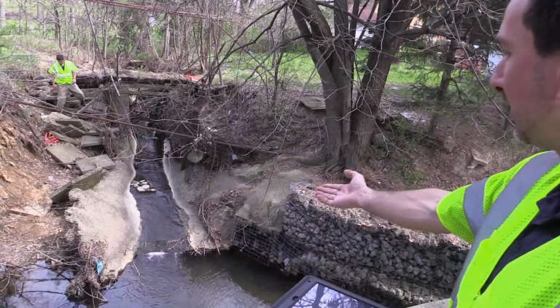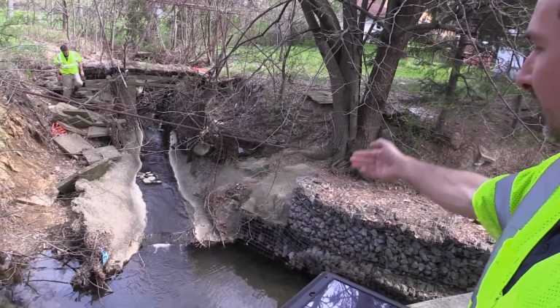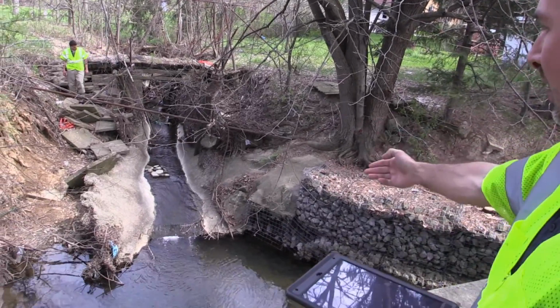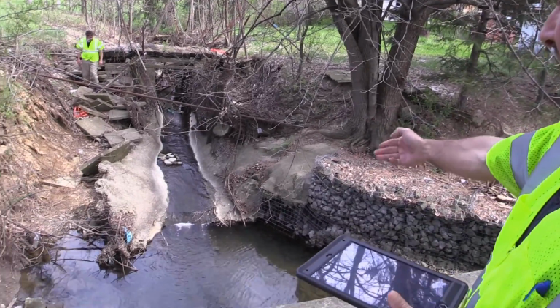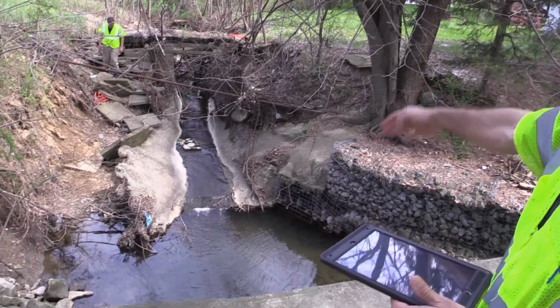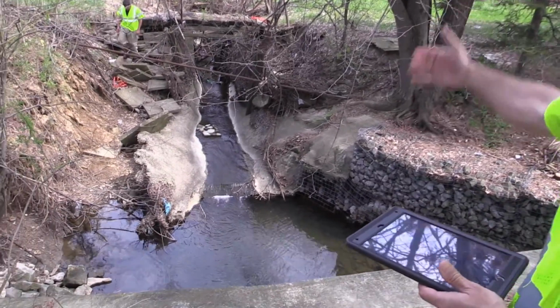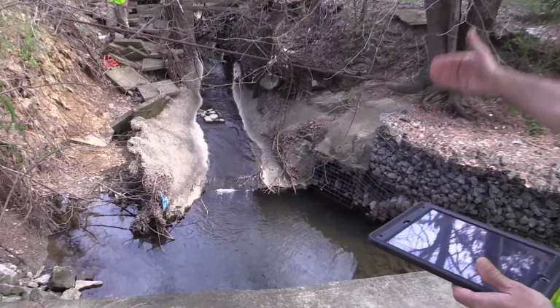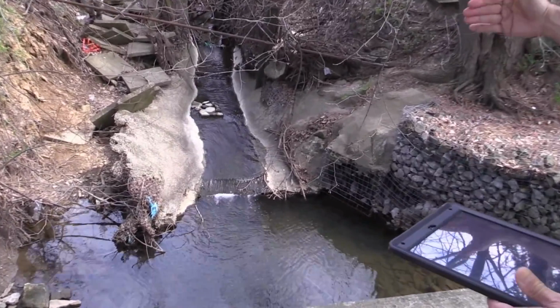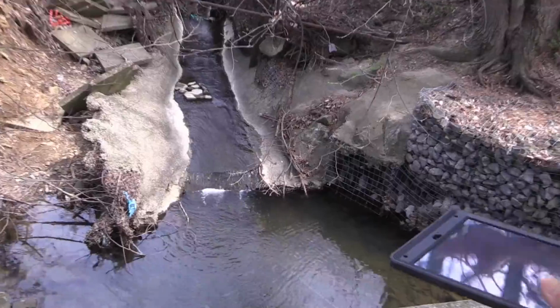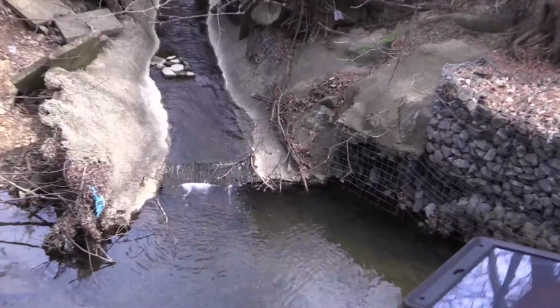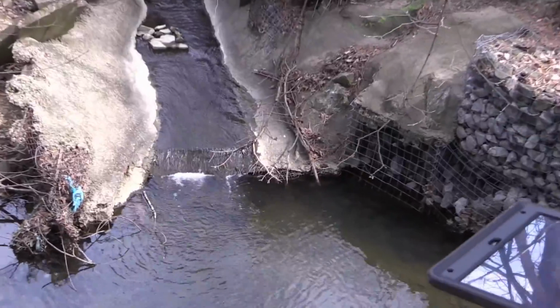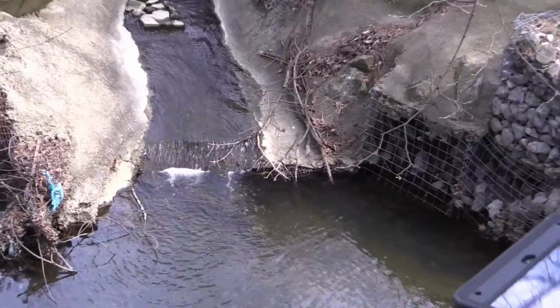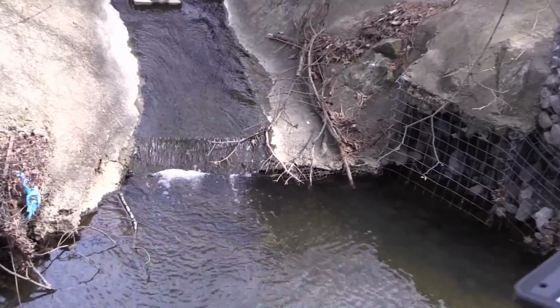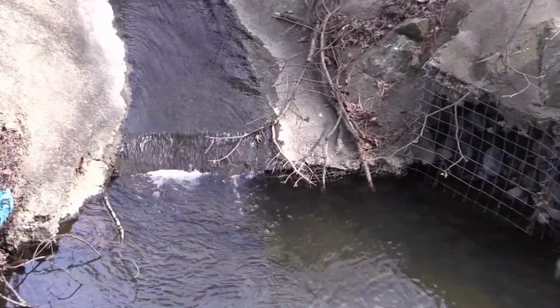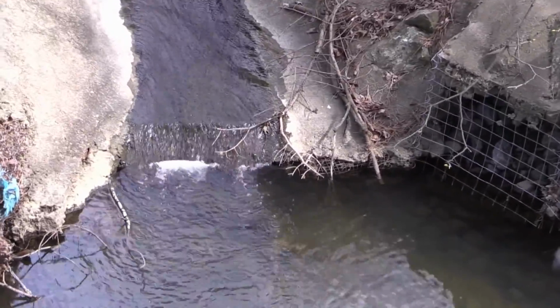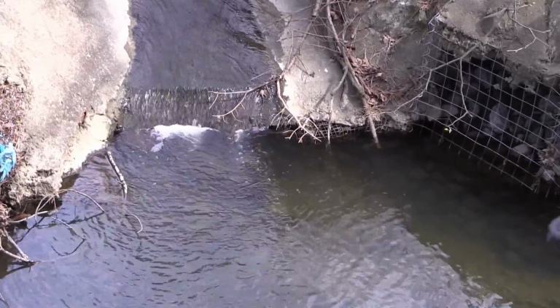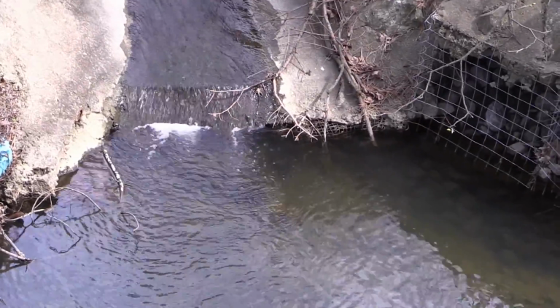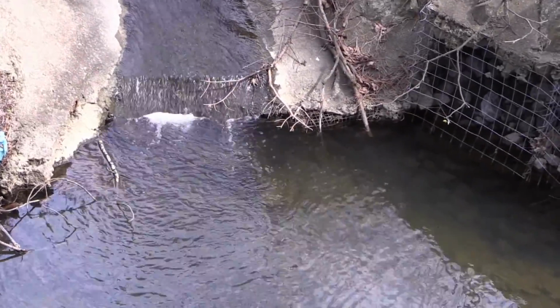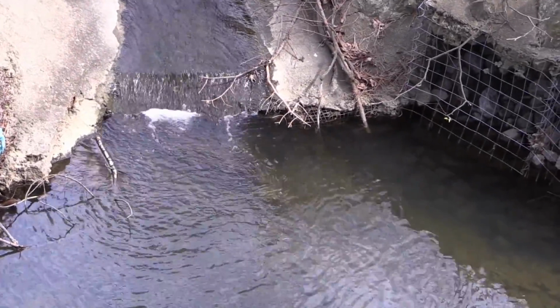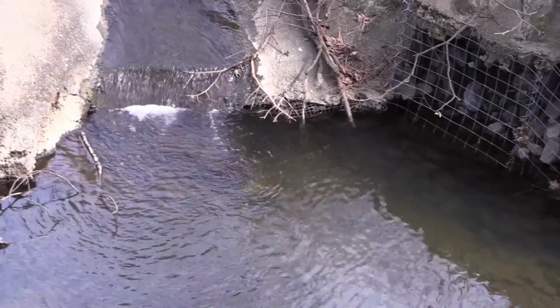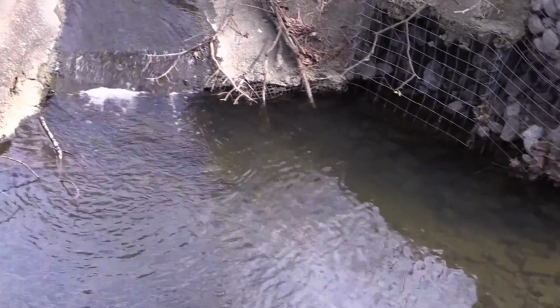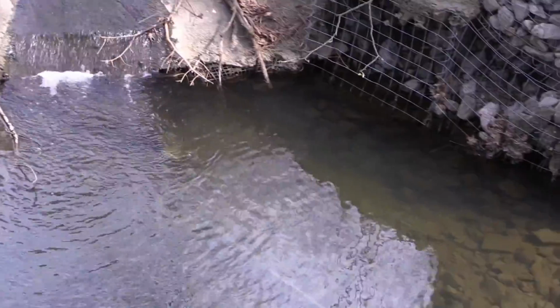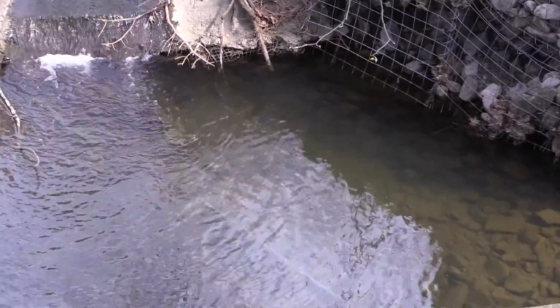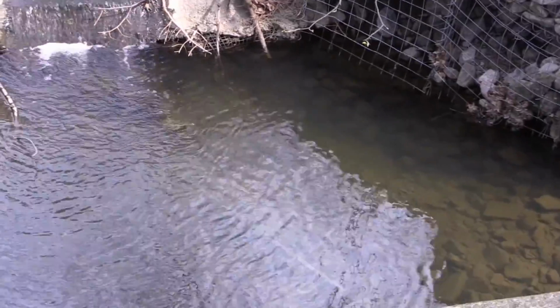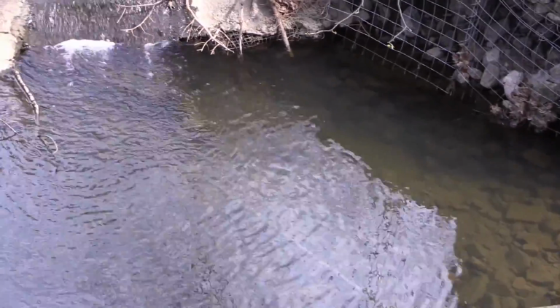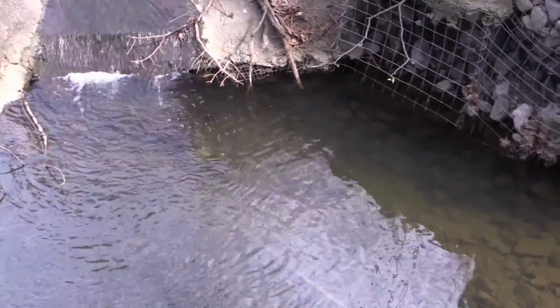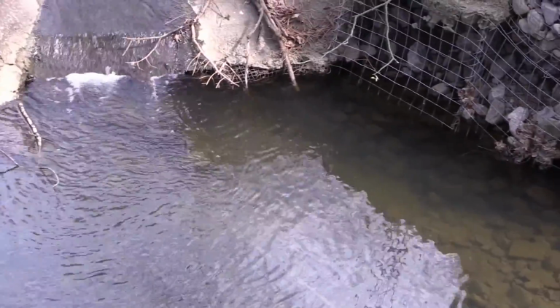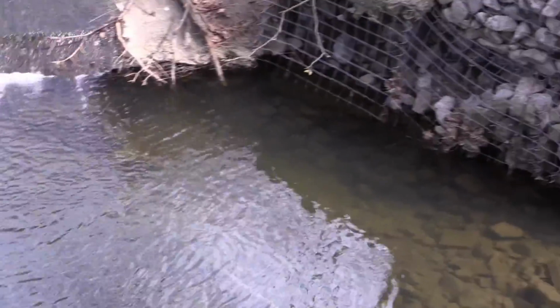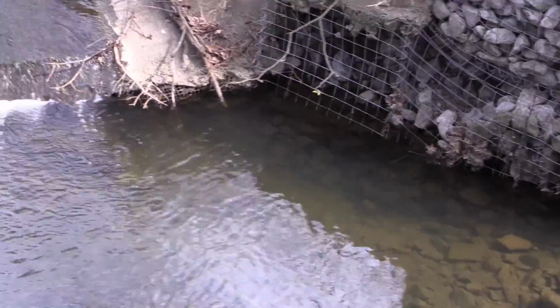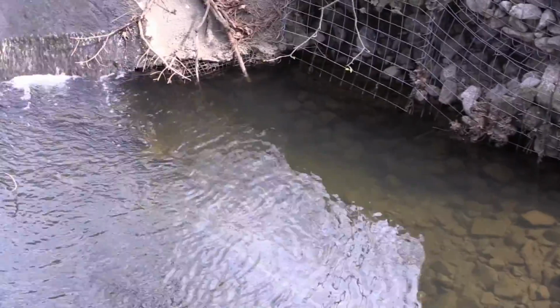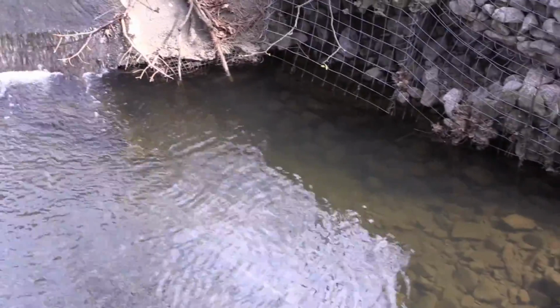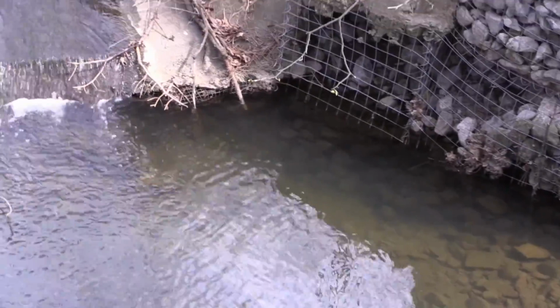Here you can see there's a big scour hole just on the downstream end of the concrete. The scour hole is taking away the soil that was behind the concrete and supporting it.